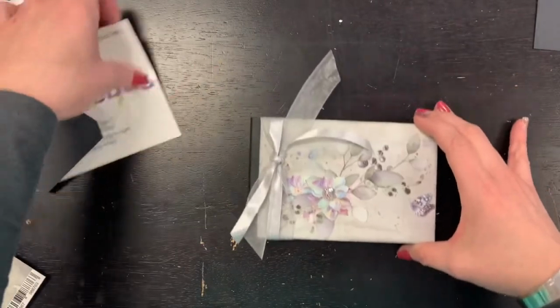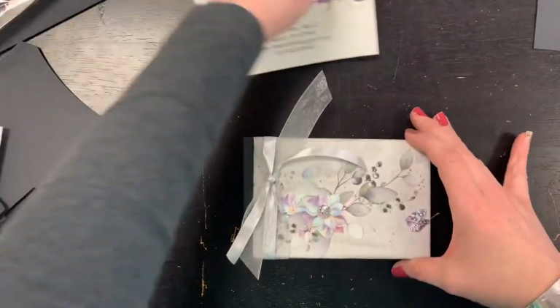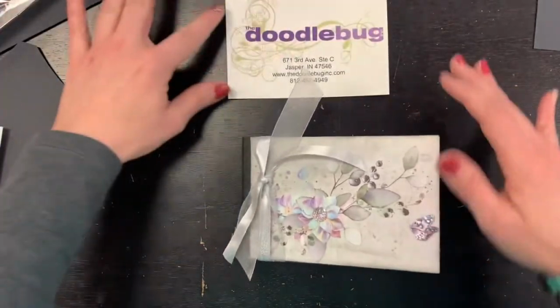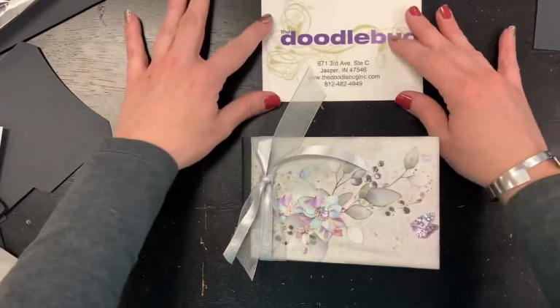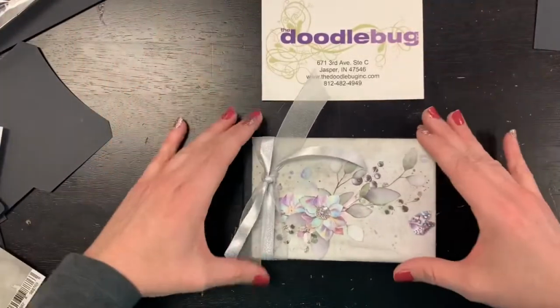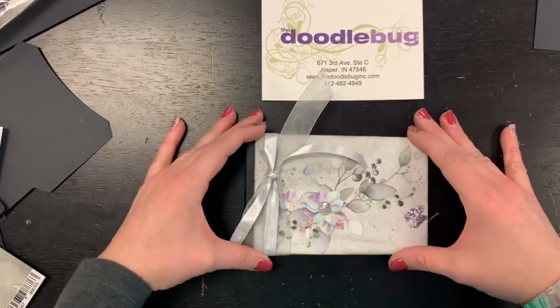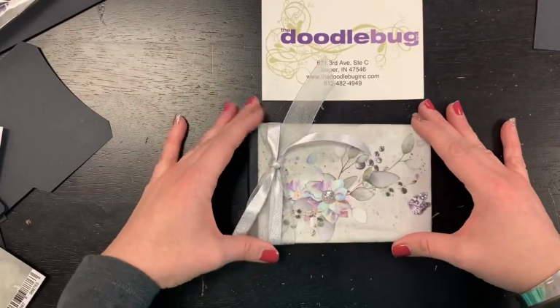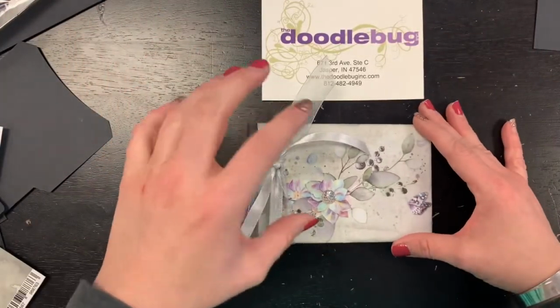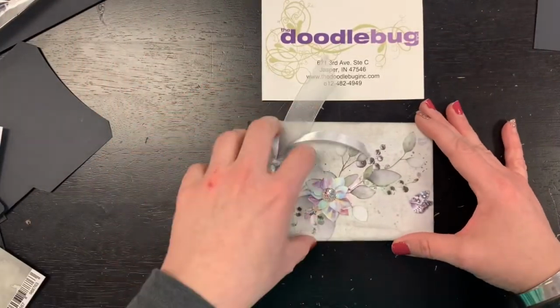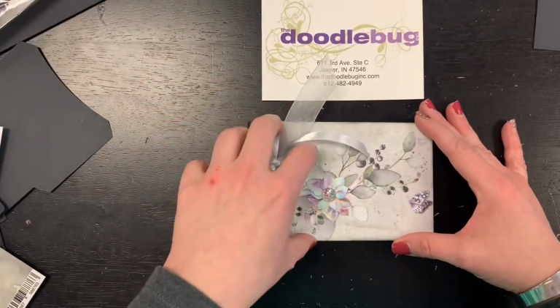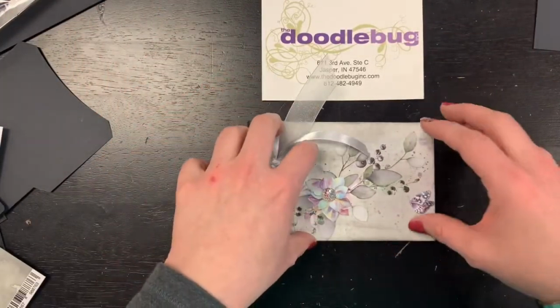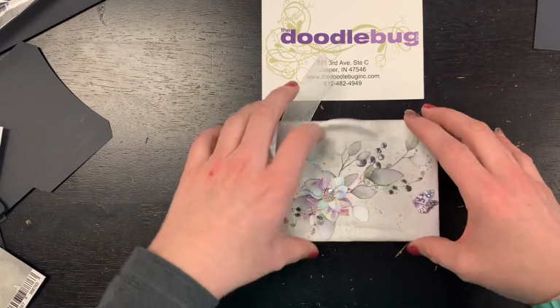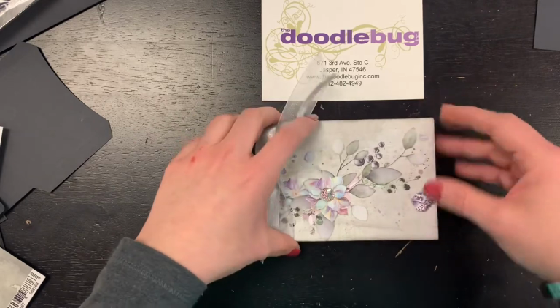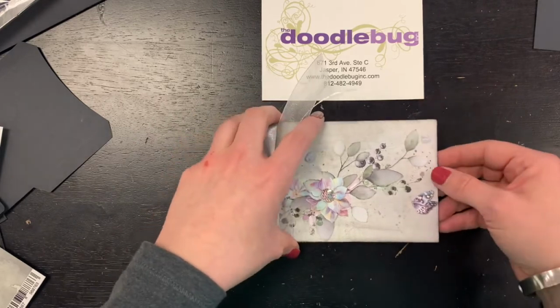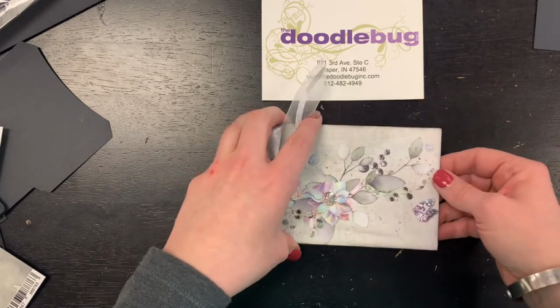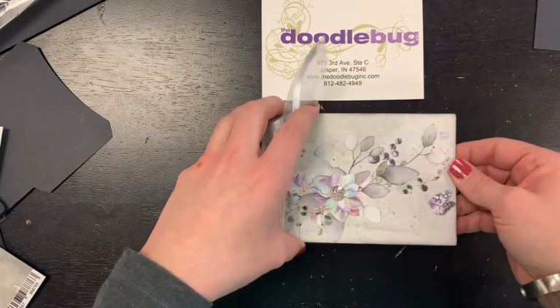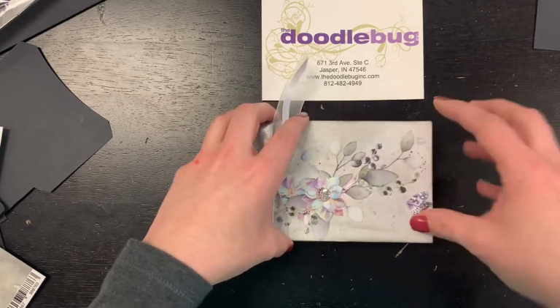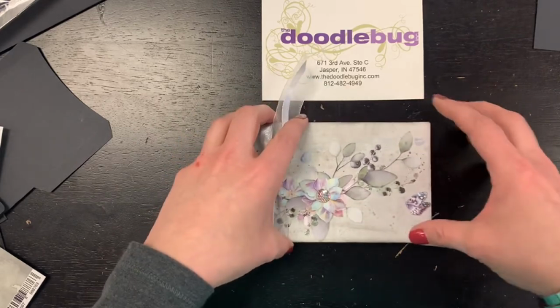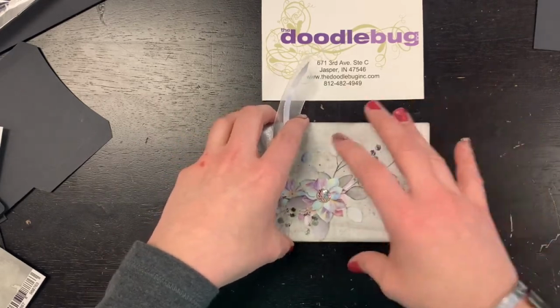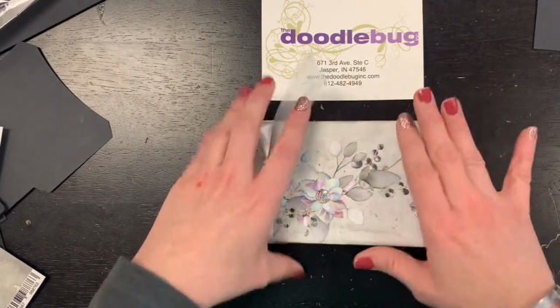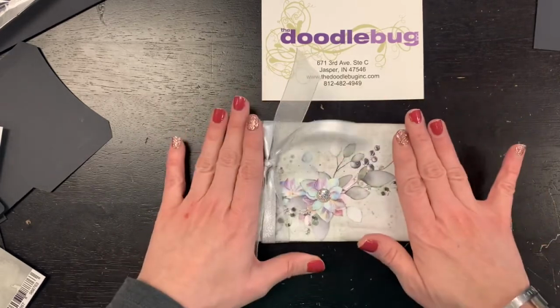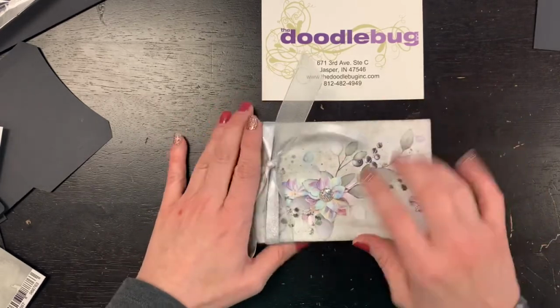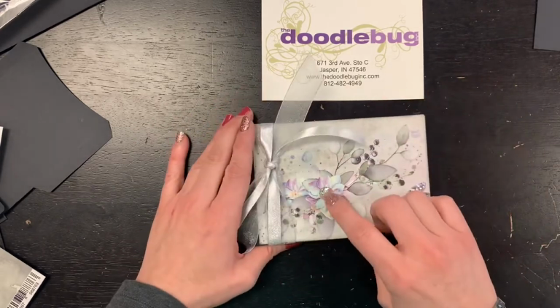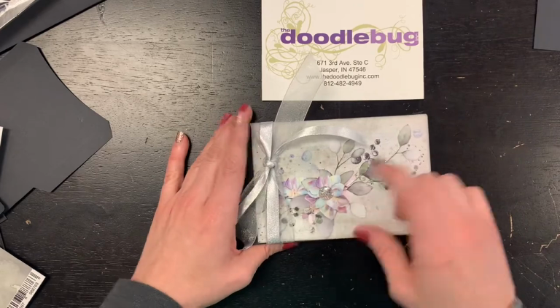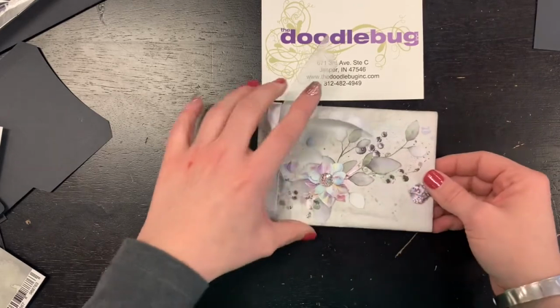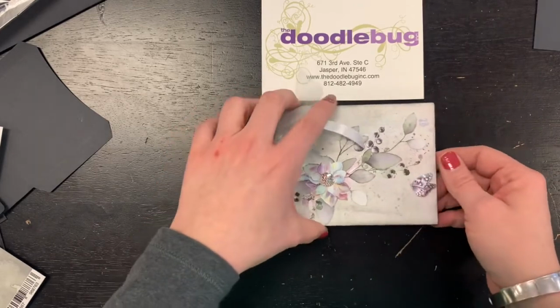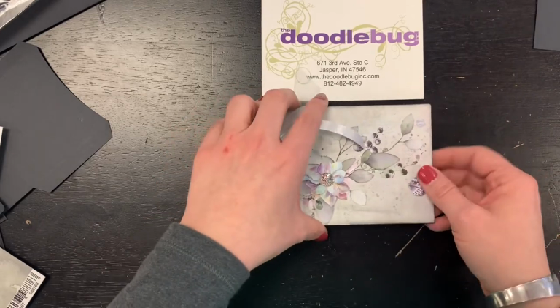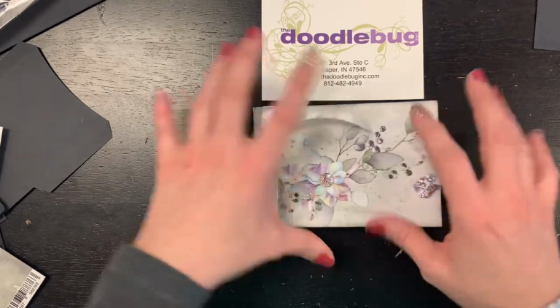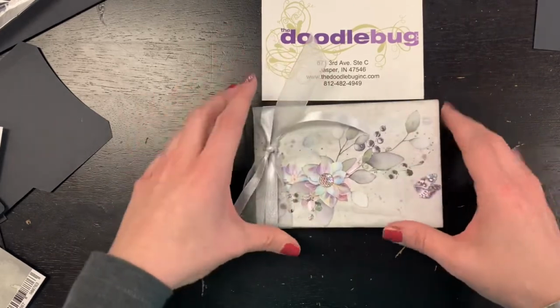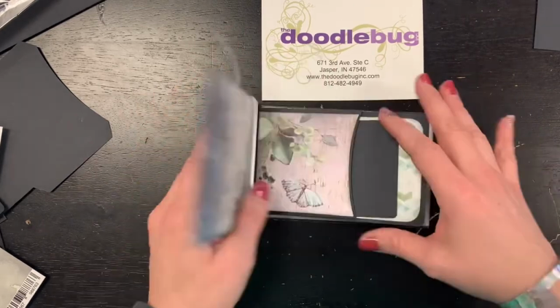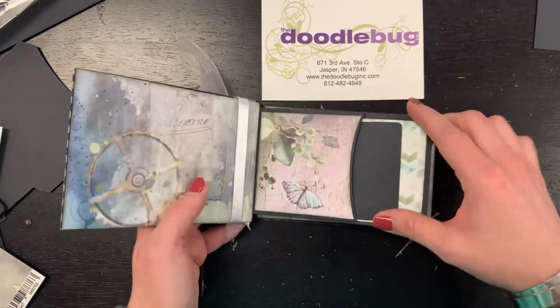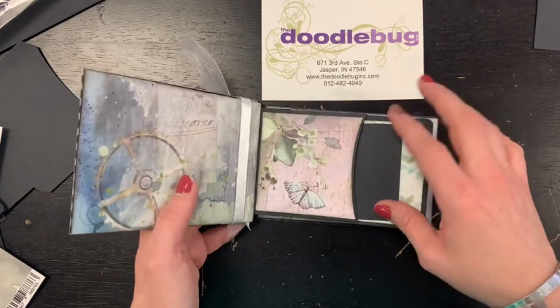So those are your two different options with this mini book: the paper option, or just the book components only with no paper included. You'll also get one of these cute little guys with the full kit.